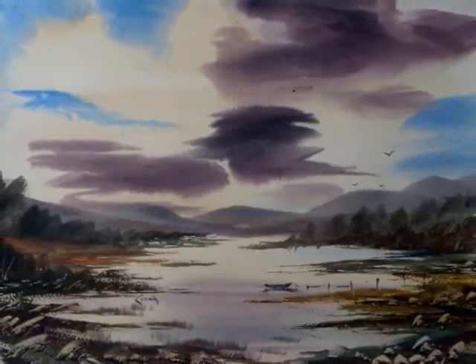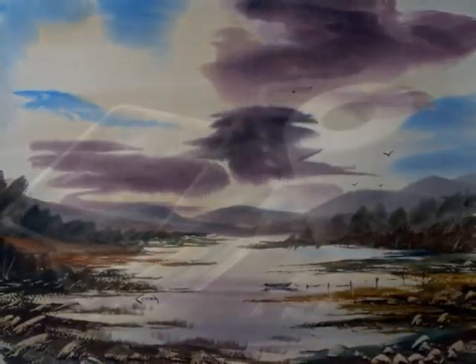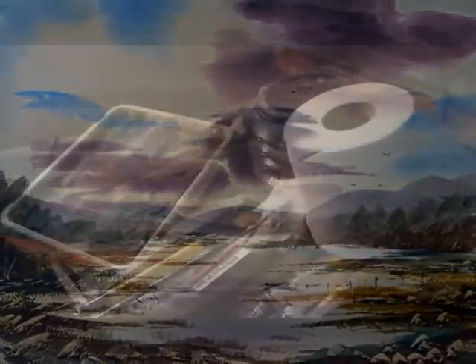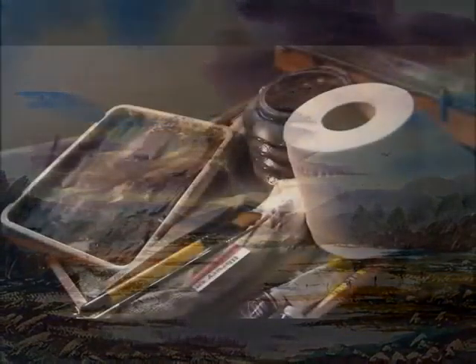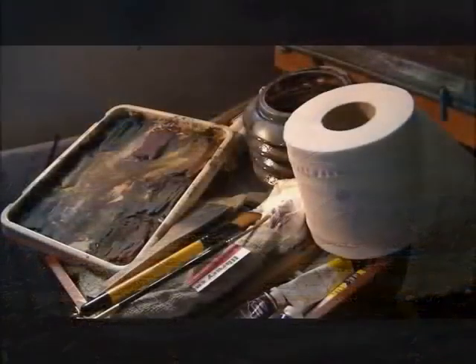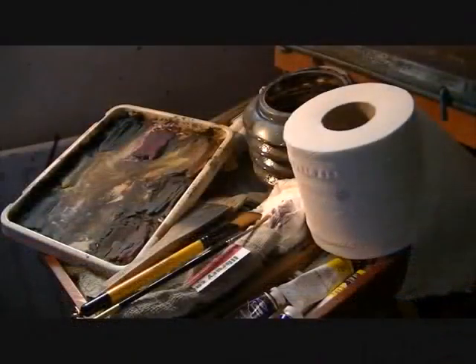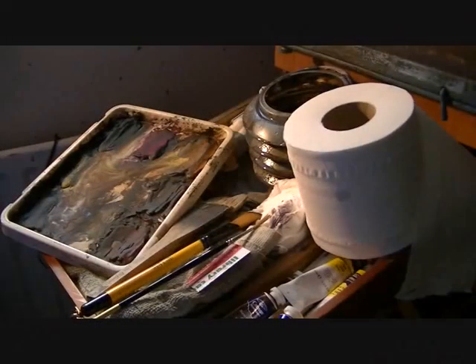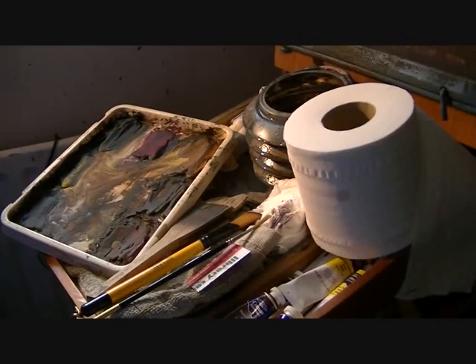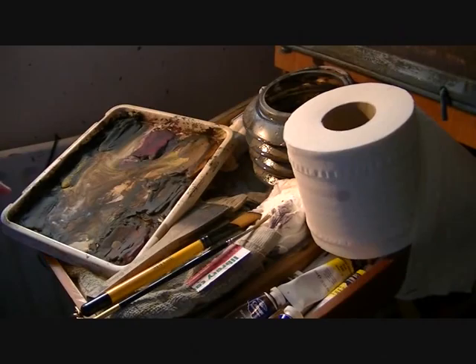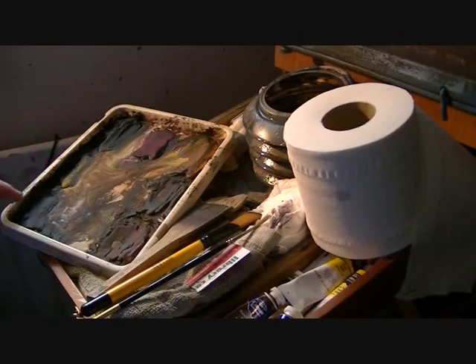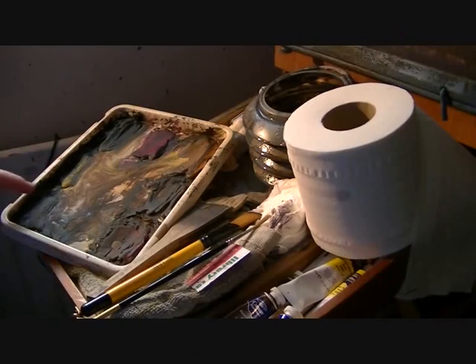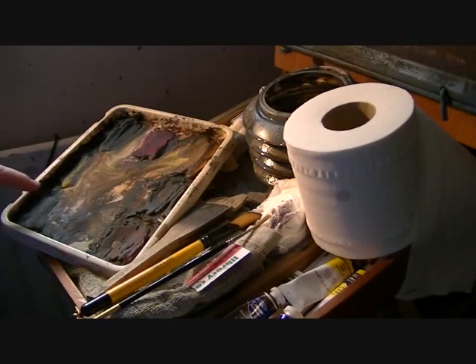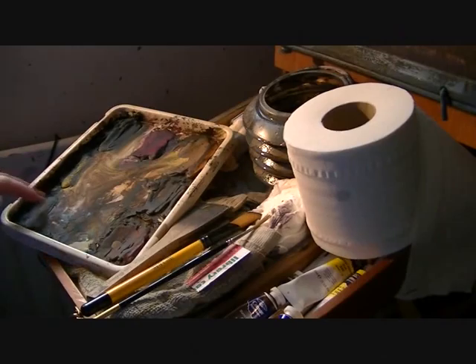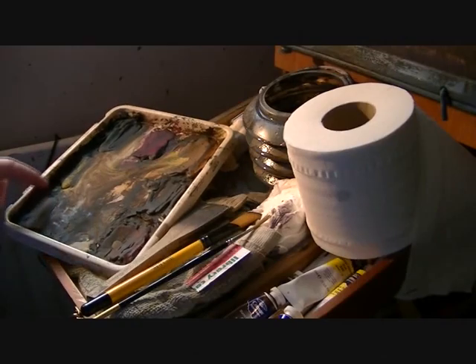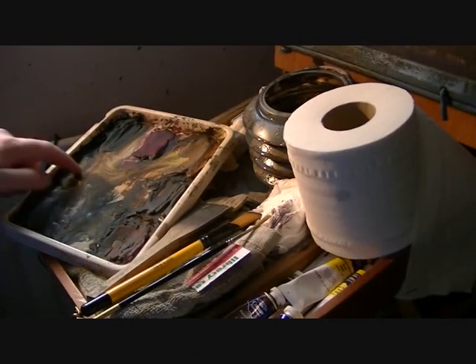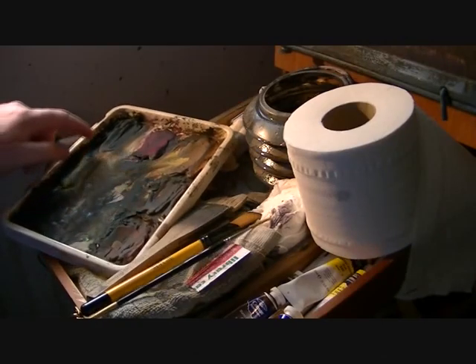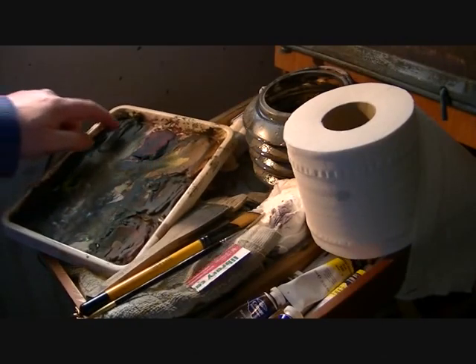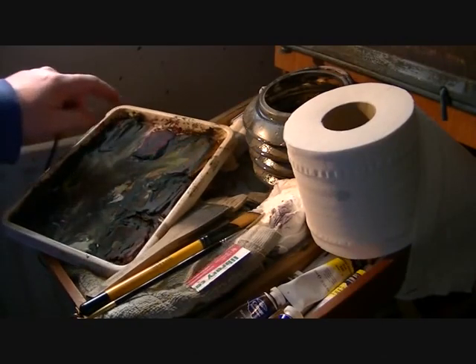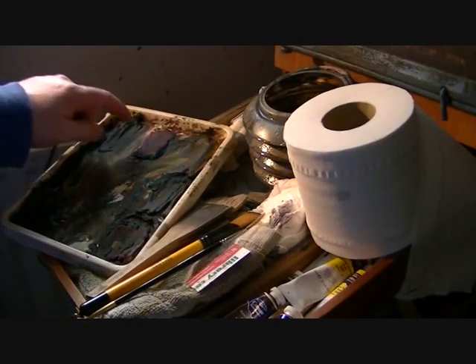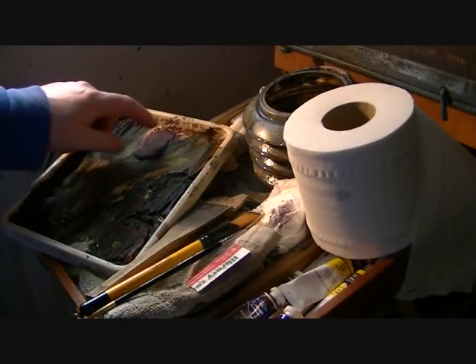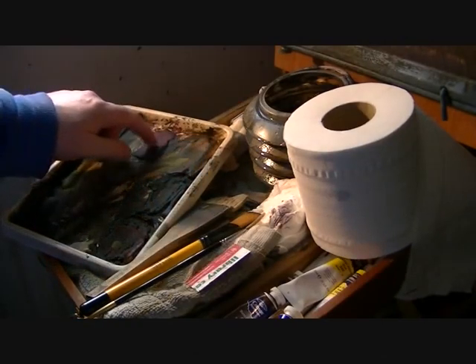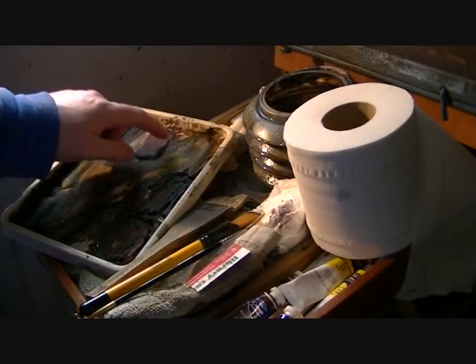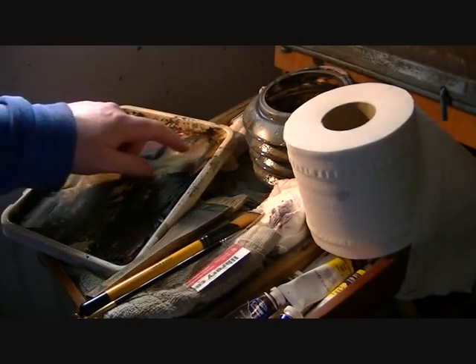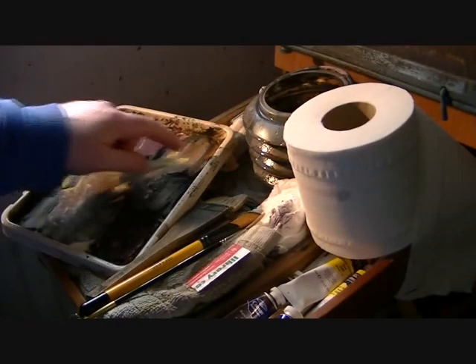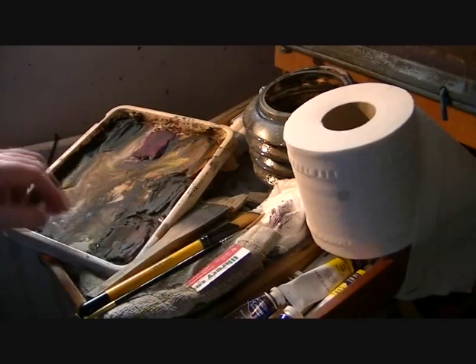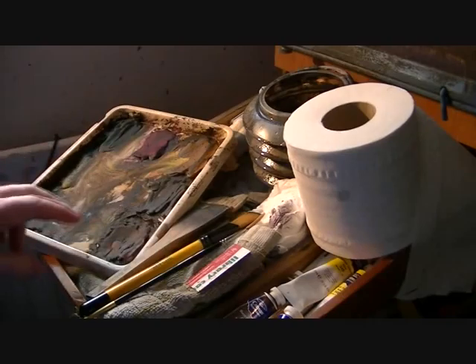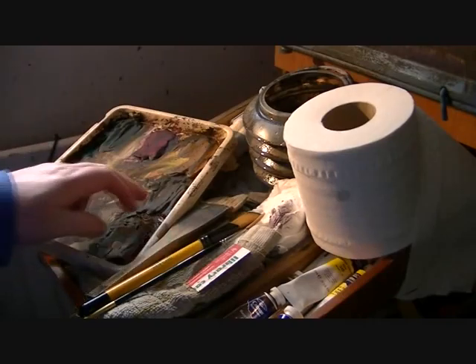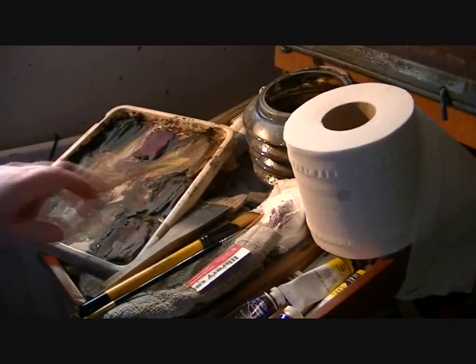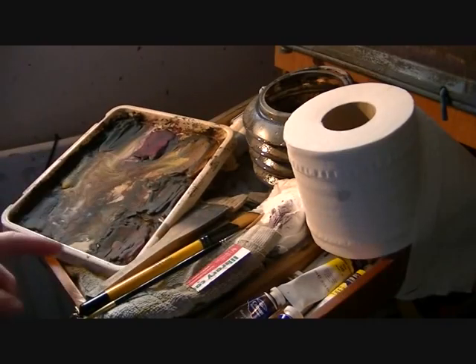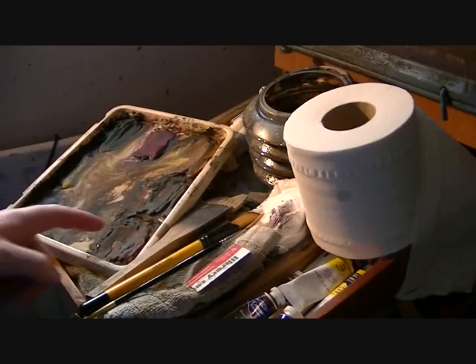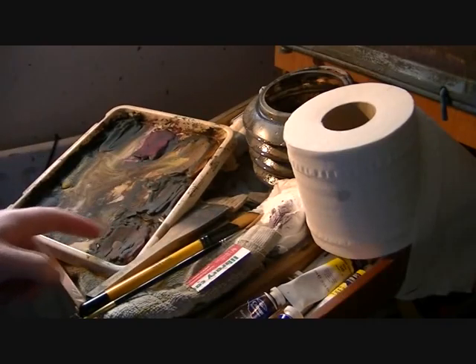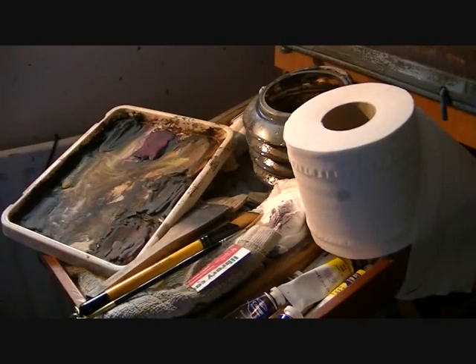I'll just whiz quickly through the materials first. We've got Ultramarine, Lemon Yellow, Payne's Grey, Alizarin Crimson, Raw Sienna, Burnt Umber and Light Red.